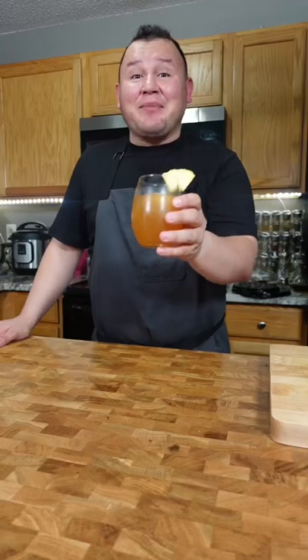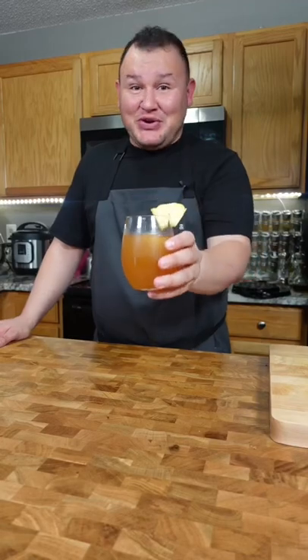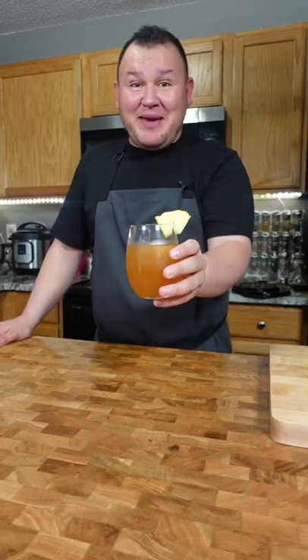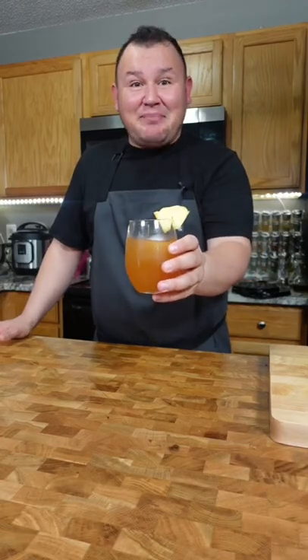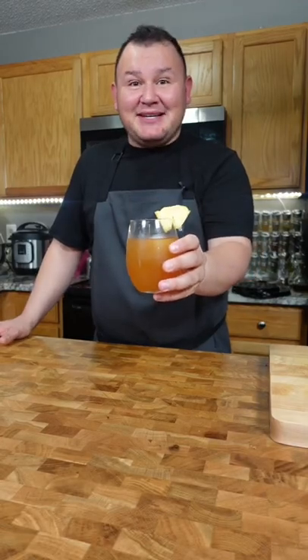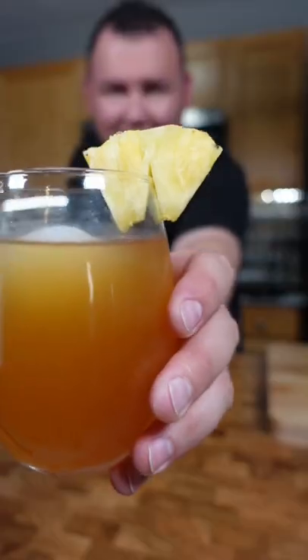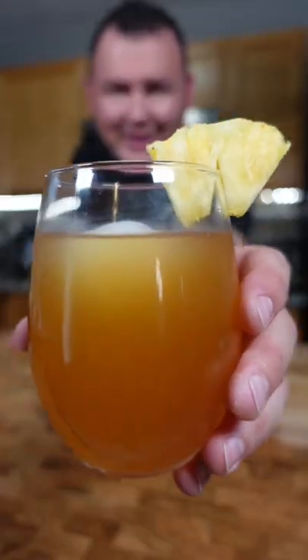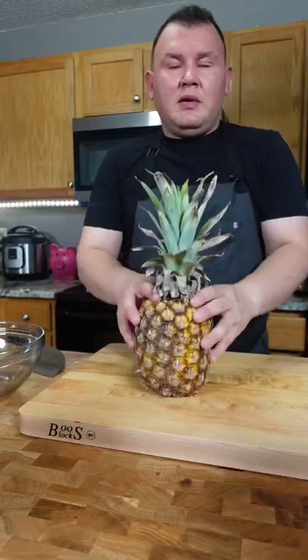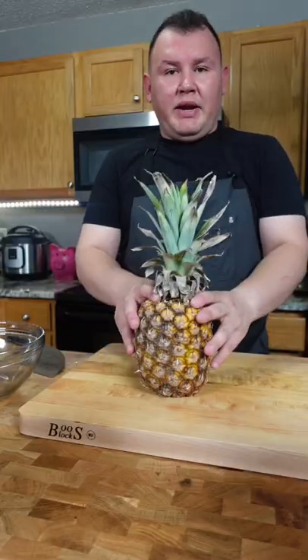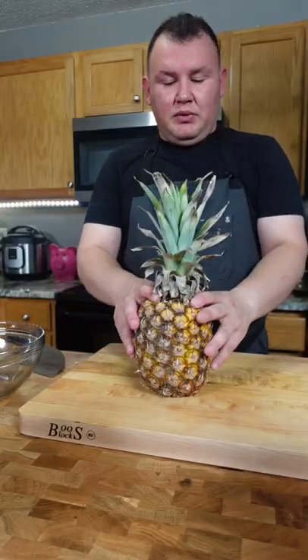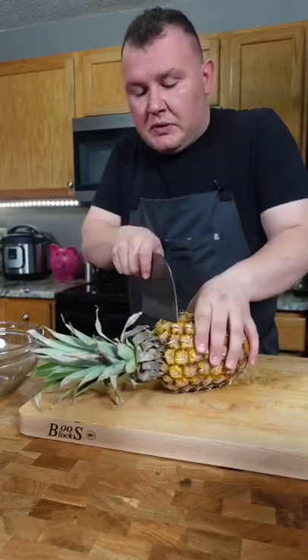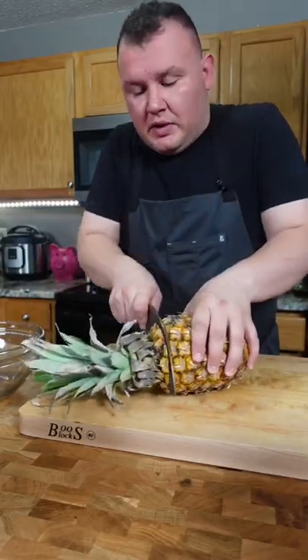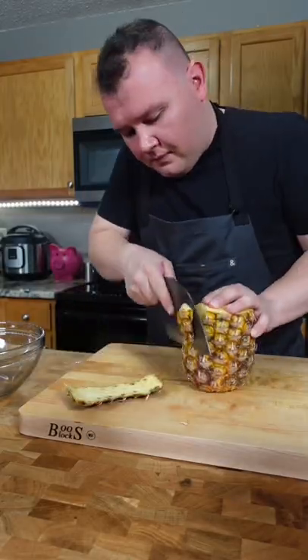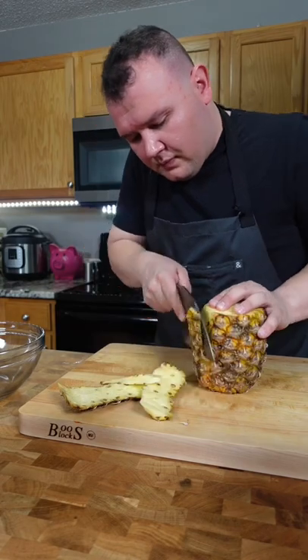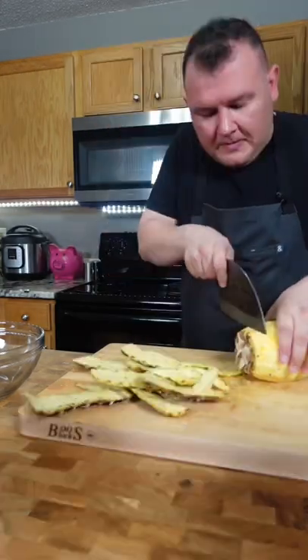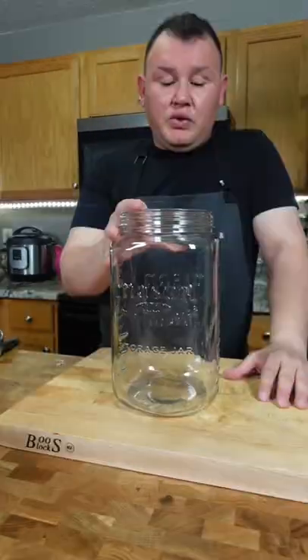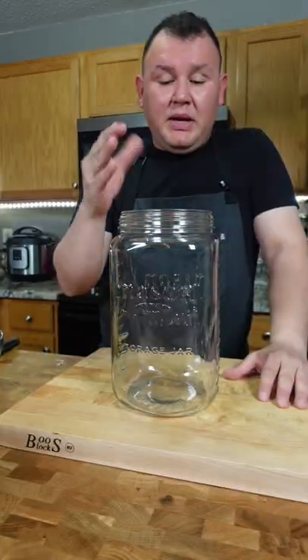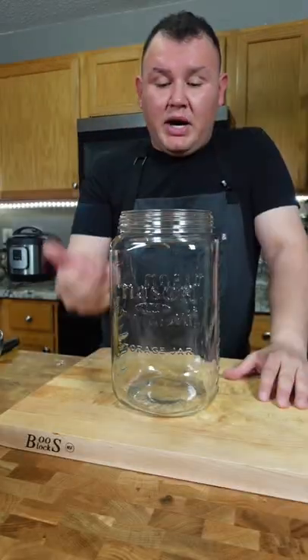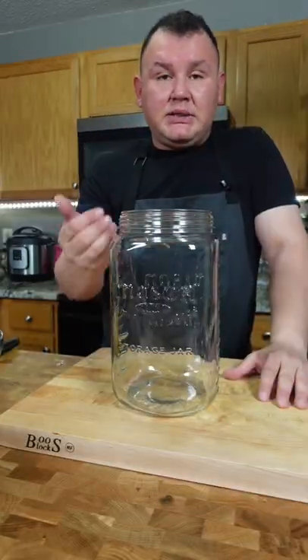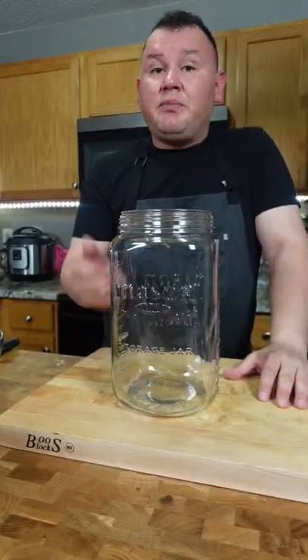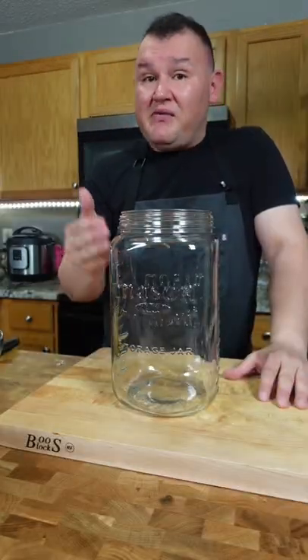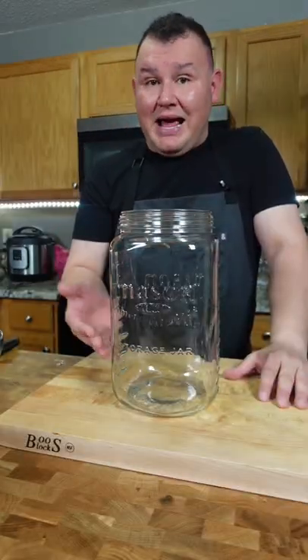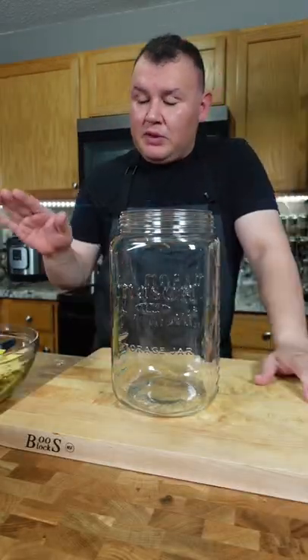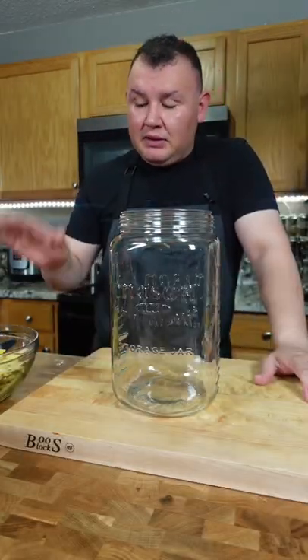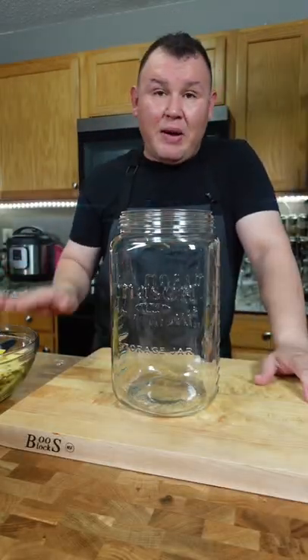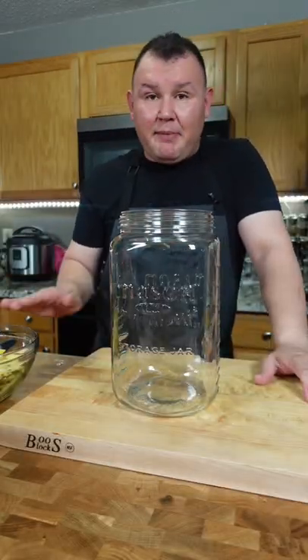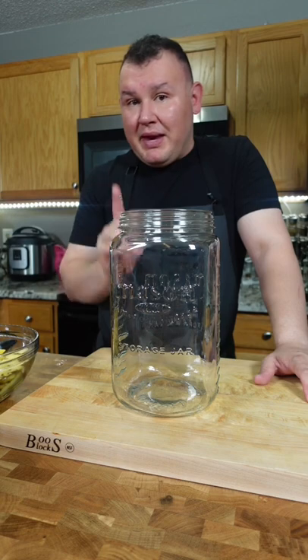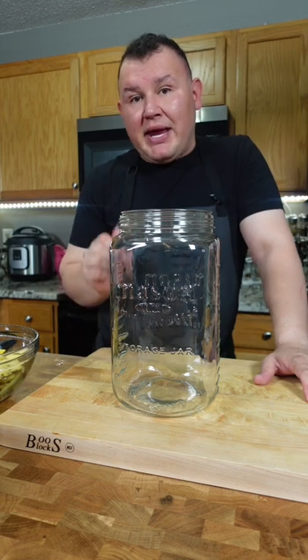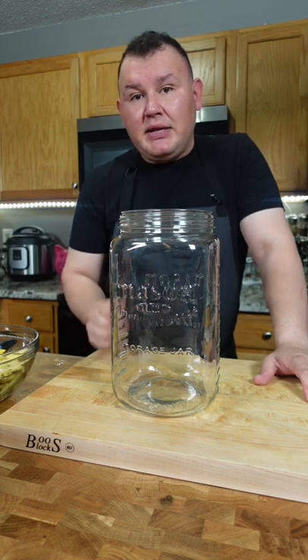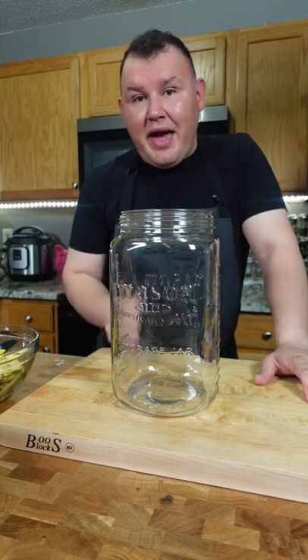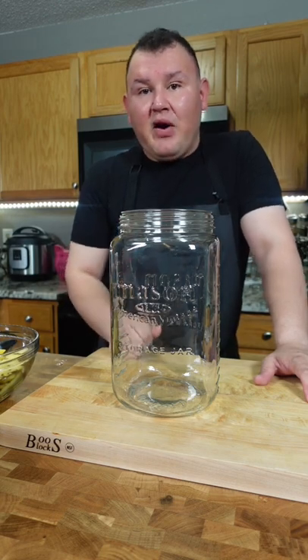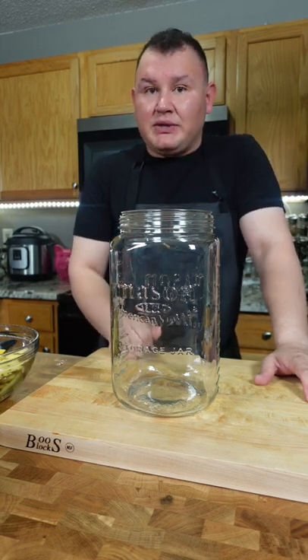I'm gonna show you how to make tepache my way. Pineapple. You need a big jar, a big container, preferably glass. With the peel of one pineapple we make about a gallon and a half of tepache.